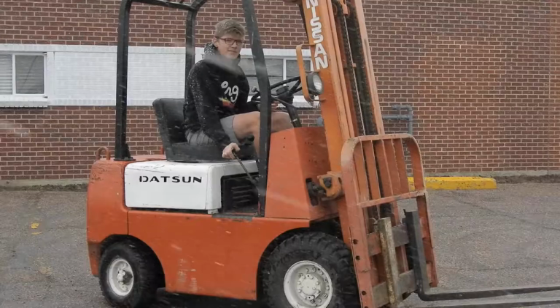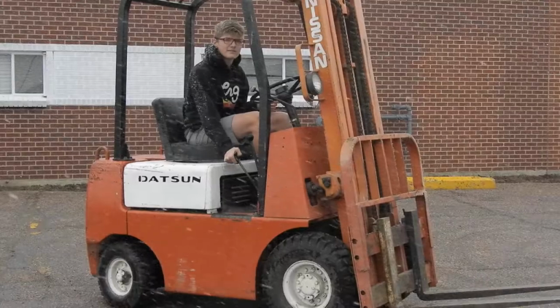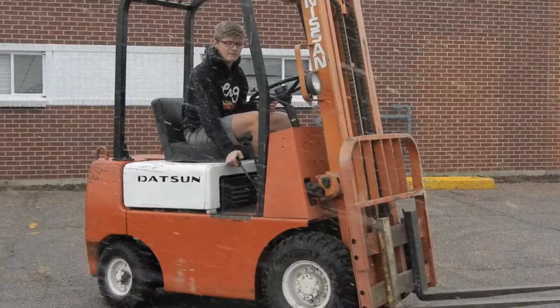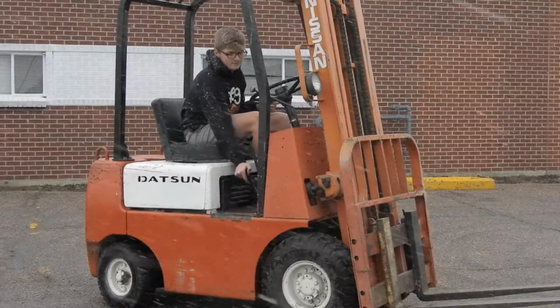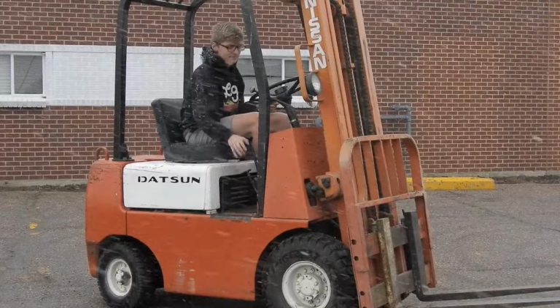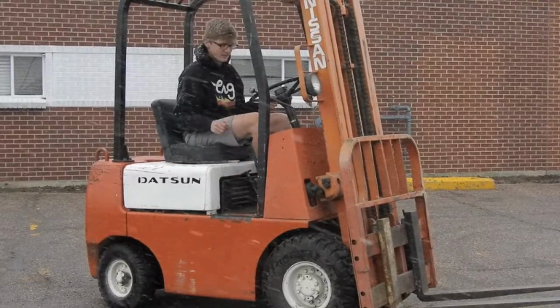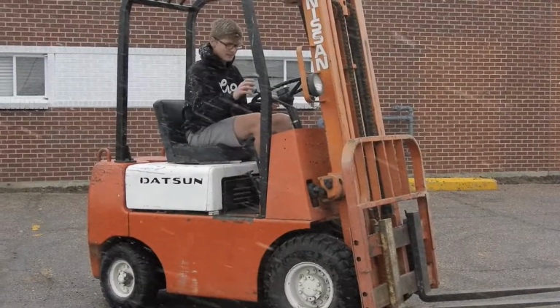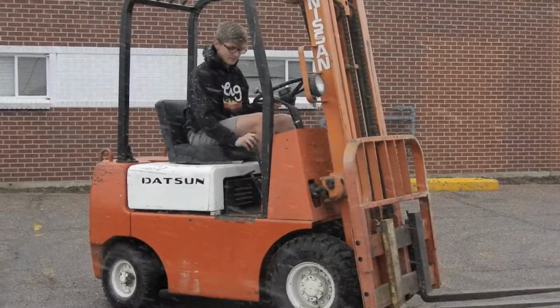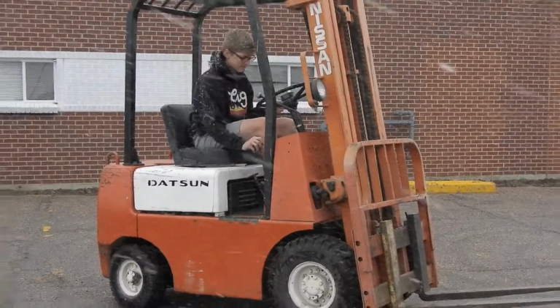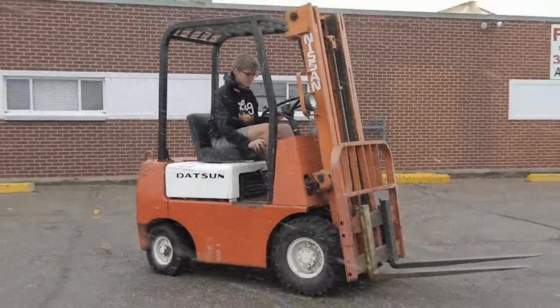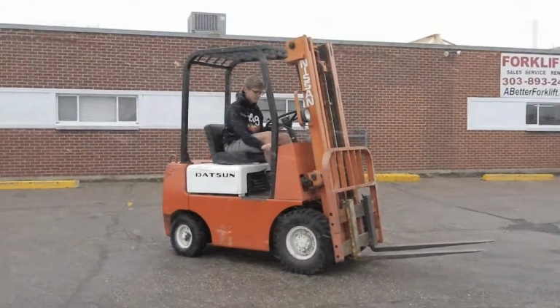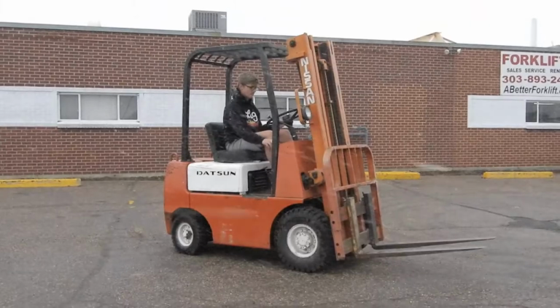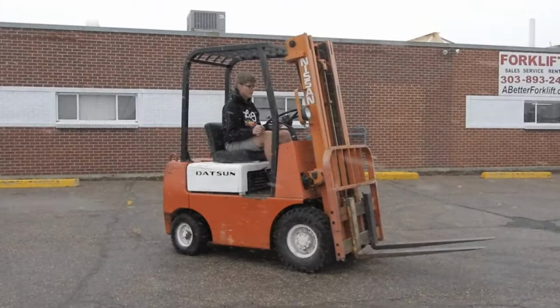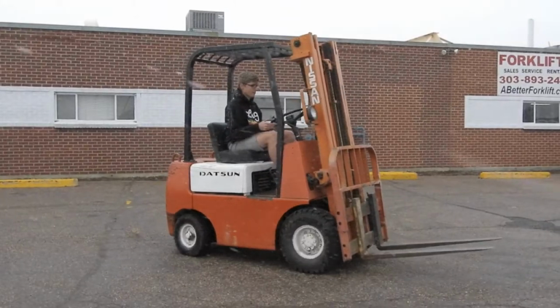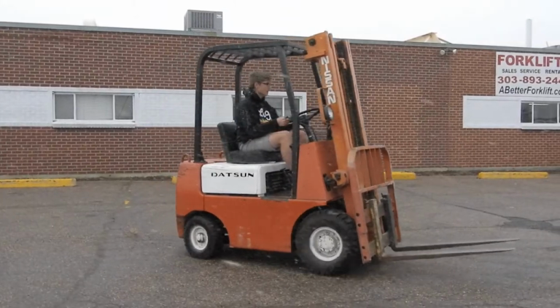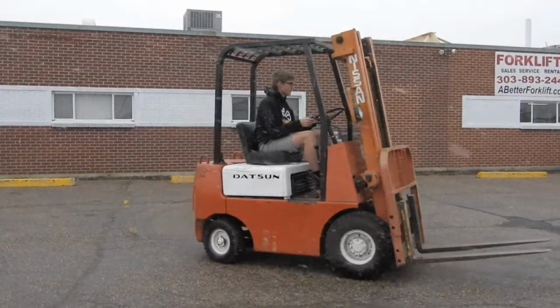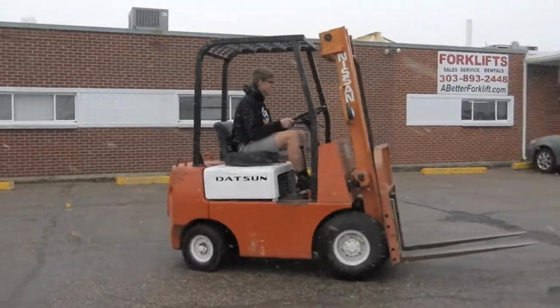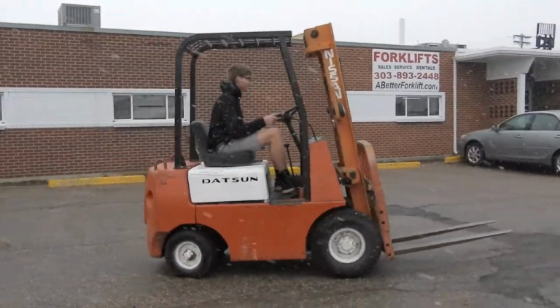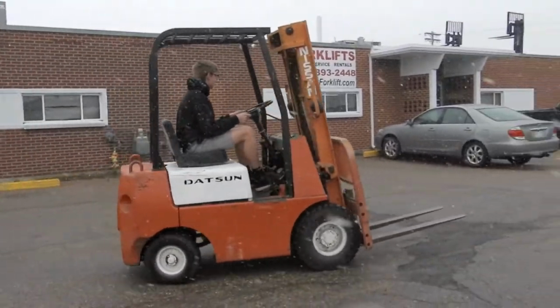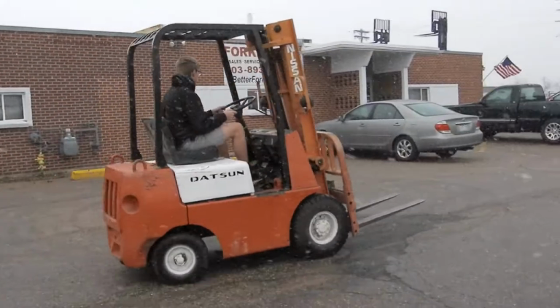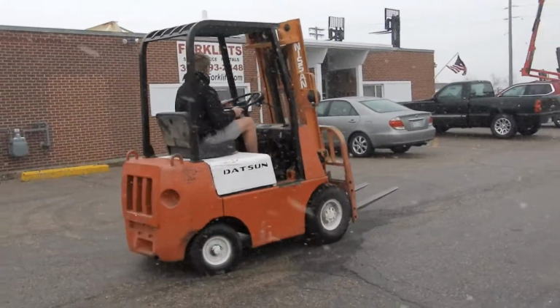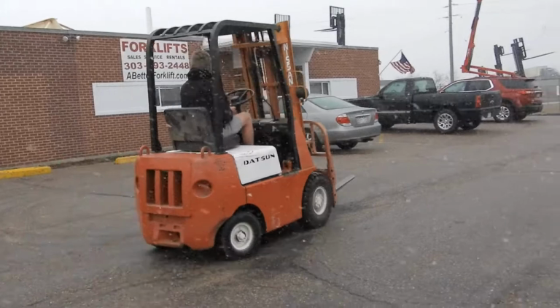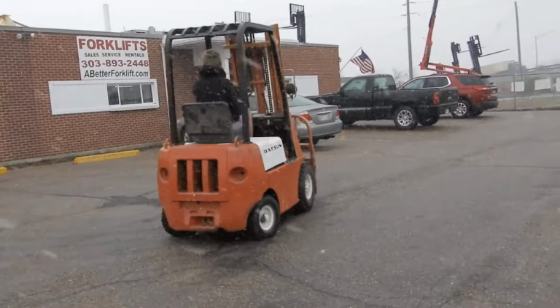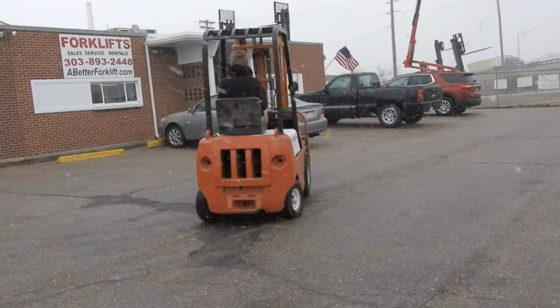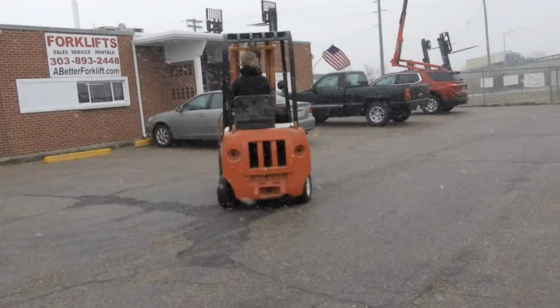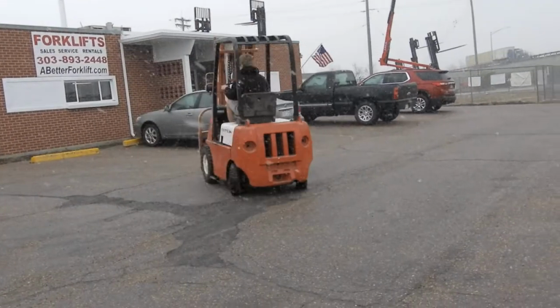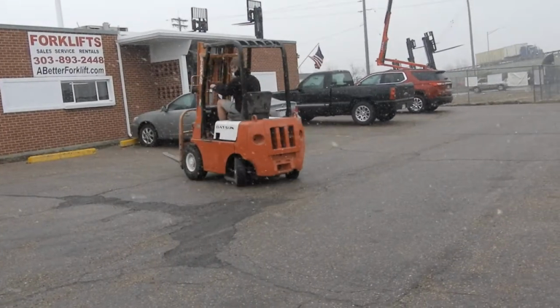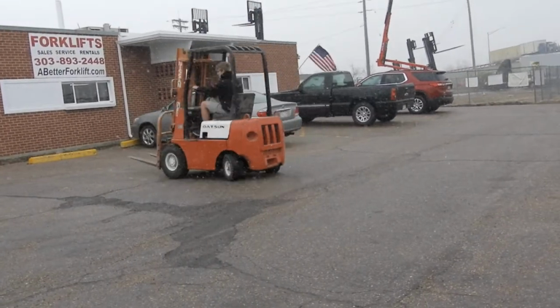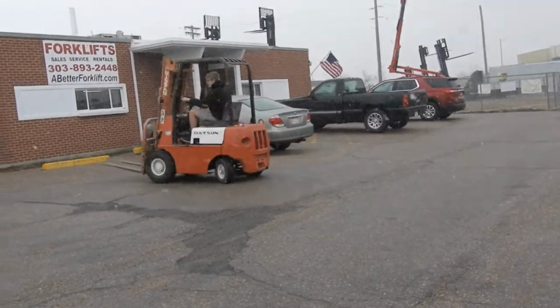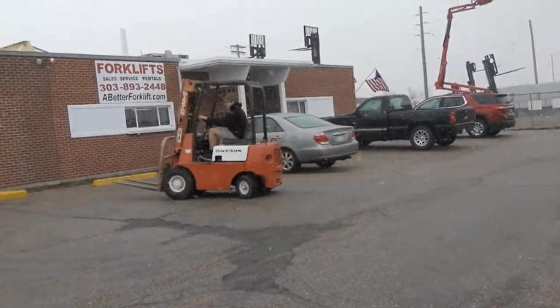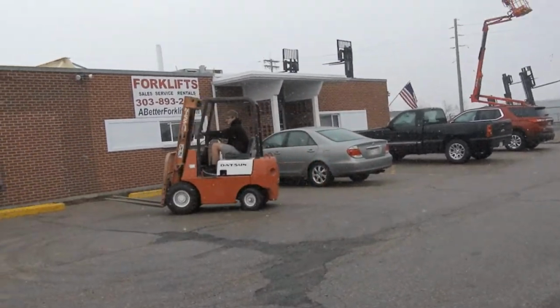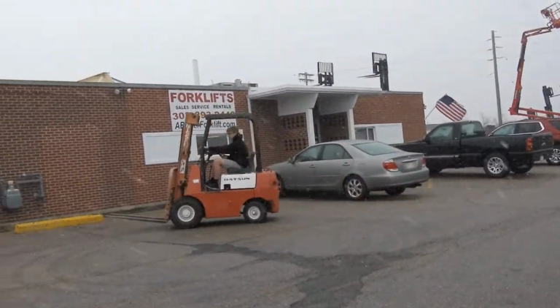Good afternoon, this is Kyle and Skyler with Western Material Handling. Today we are here to test drive stock number D21205 — an awesome running little Doosan FG103, 3000 pound with new mag tire forklifts.